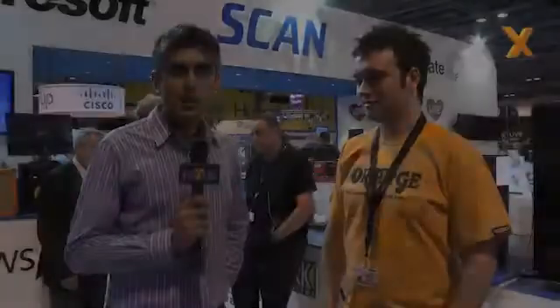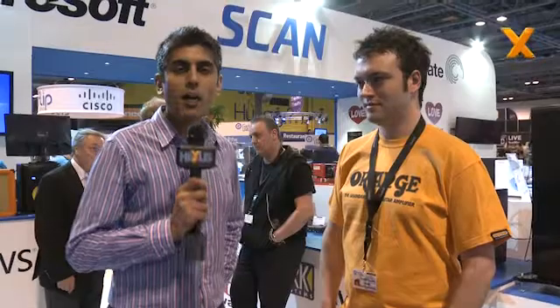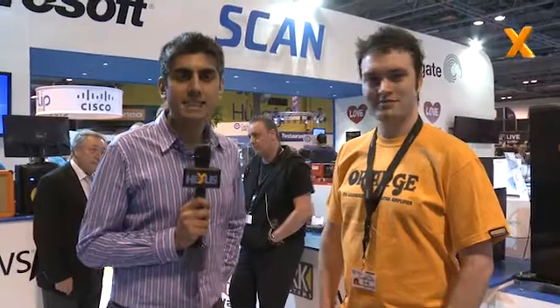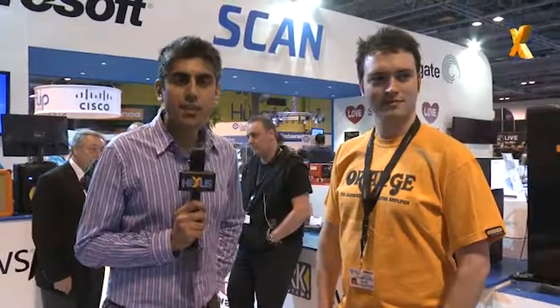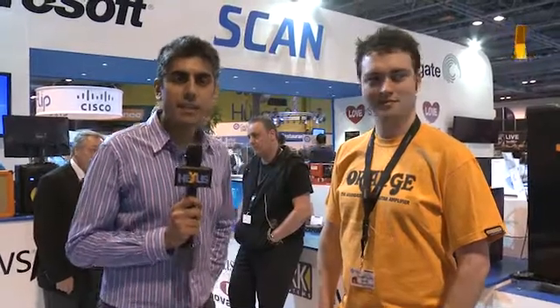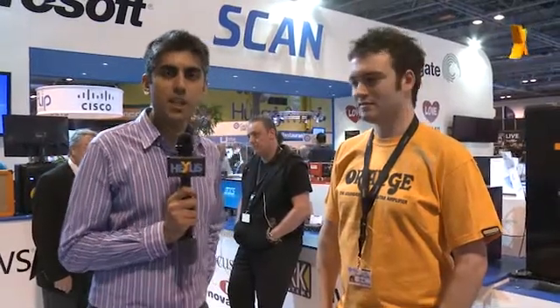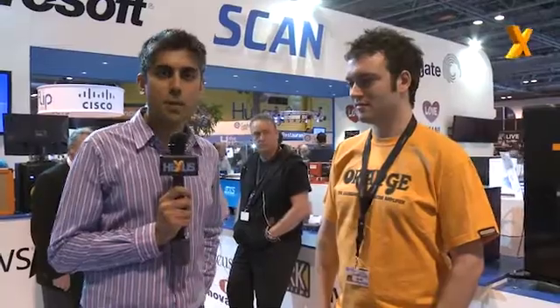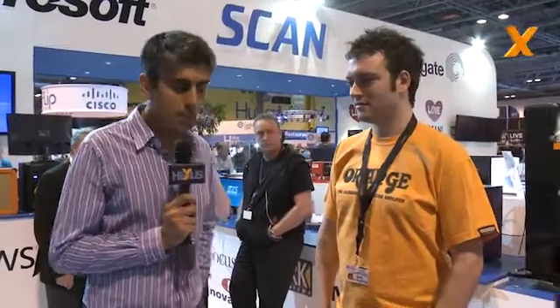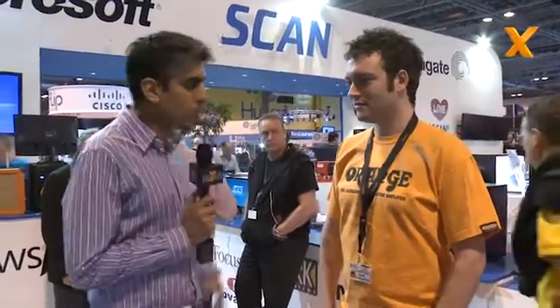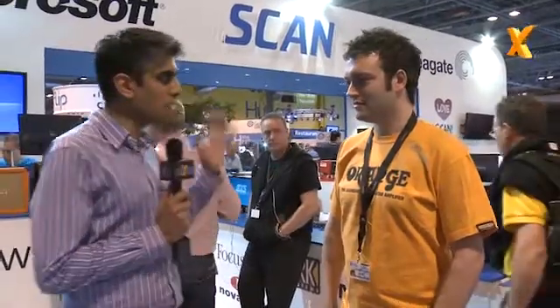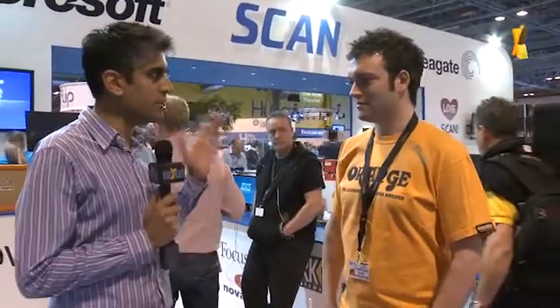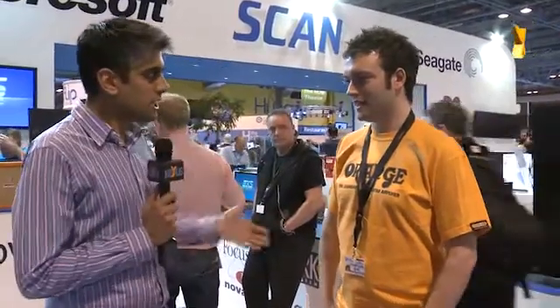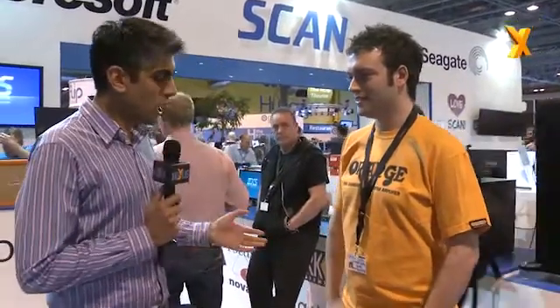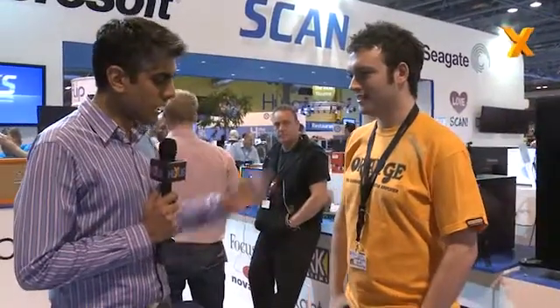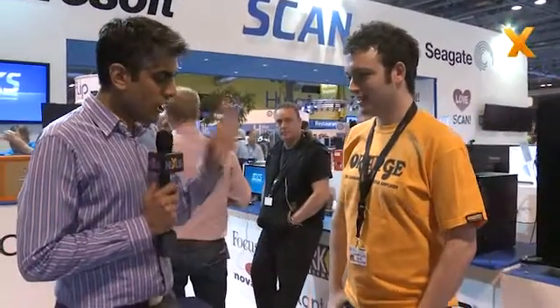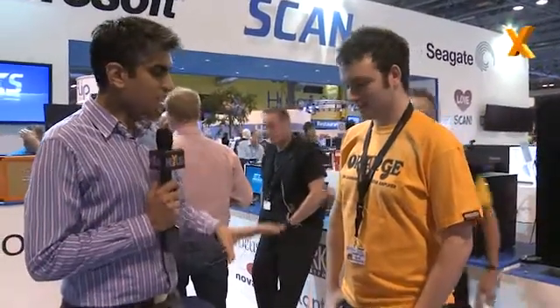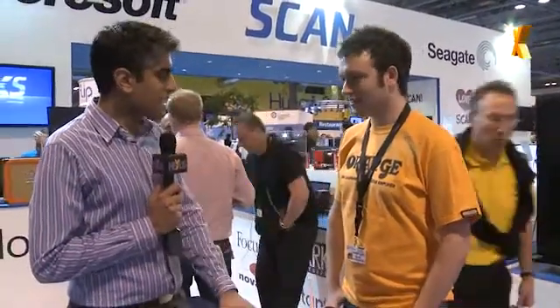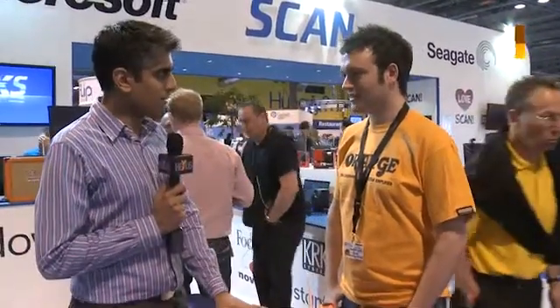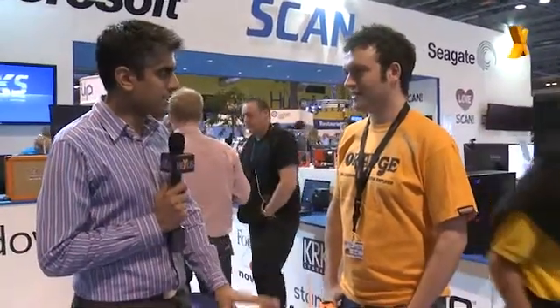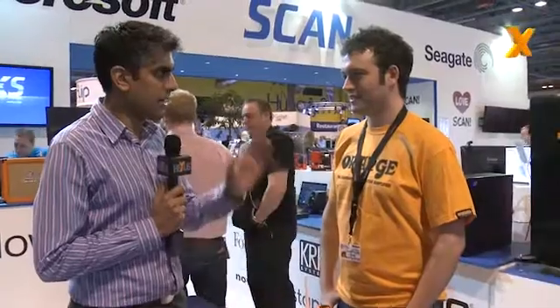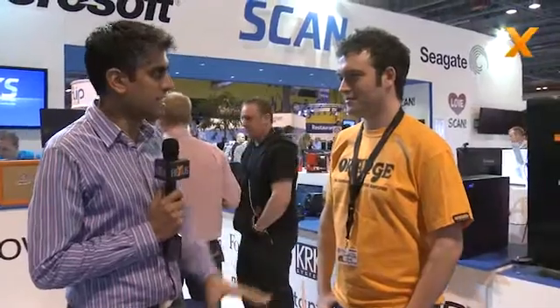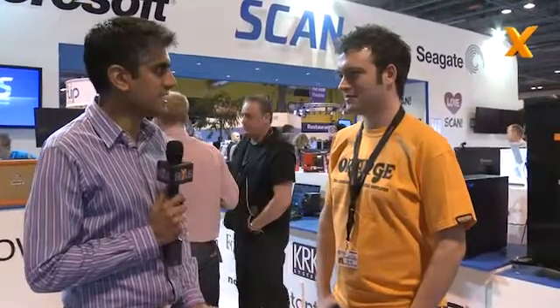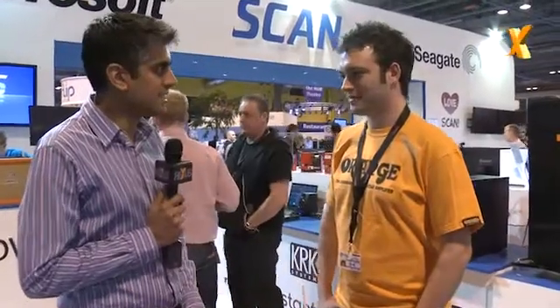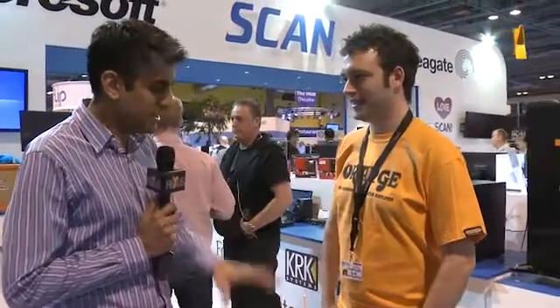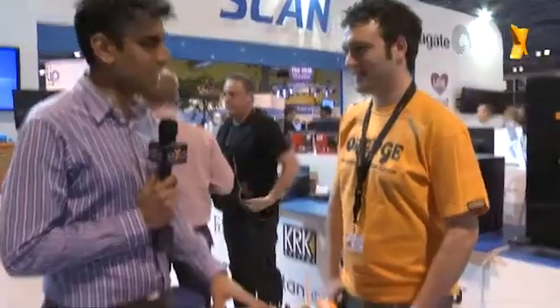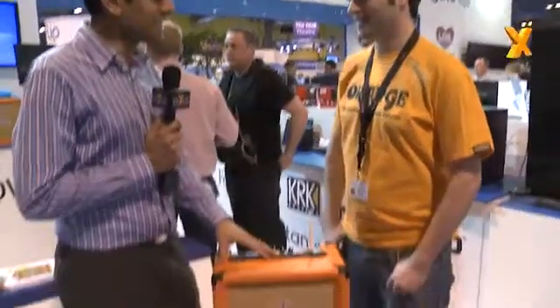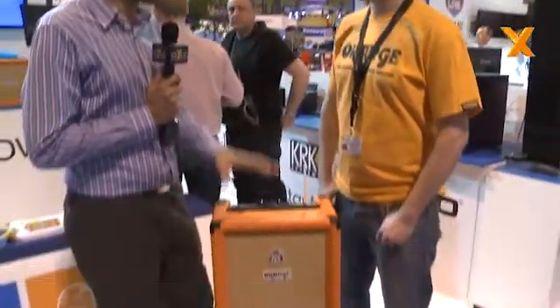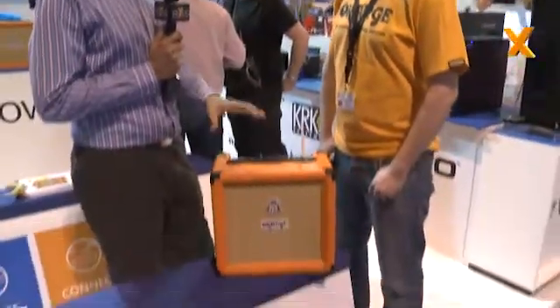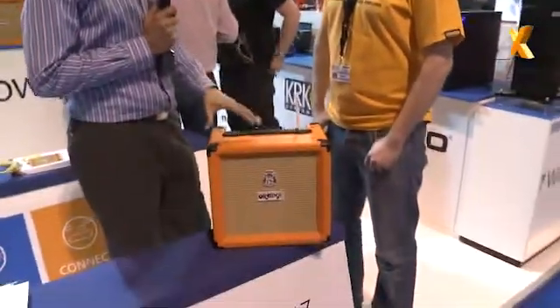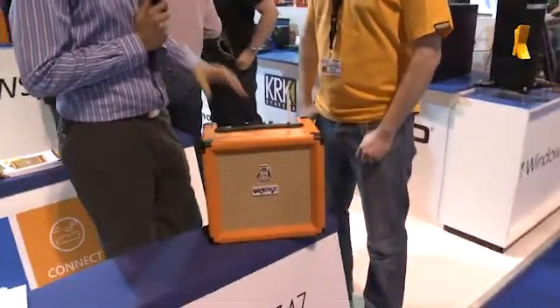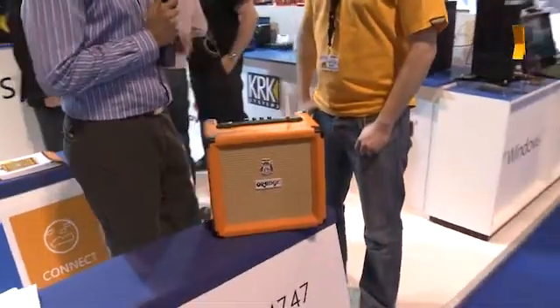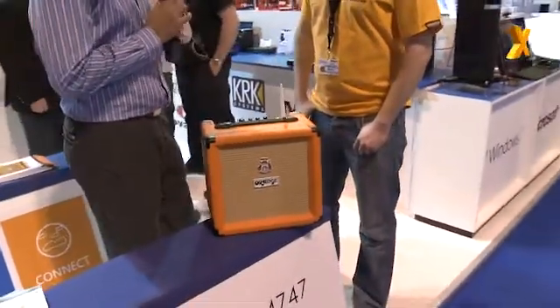Hi, welcome to Hexas TV. We're here at the Gadget Show in Birmingham. I'm with Charlie from Orange. Hi Charlie. Orange have been making amplifiers since about 1968. This is one of your latest models — it's something pretty unique. Tell us what's different about this one.